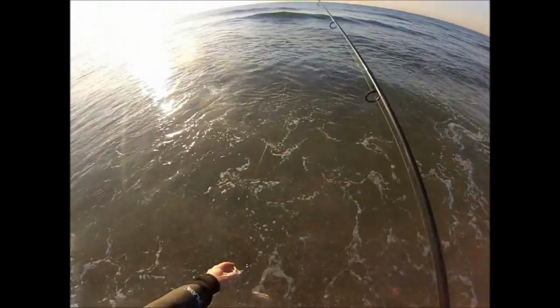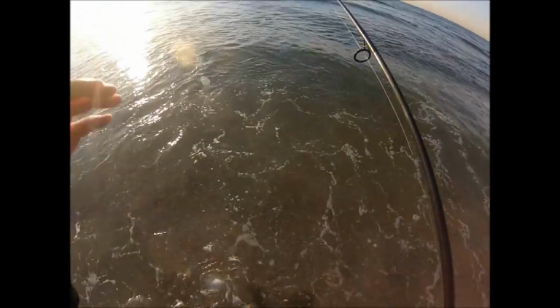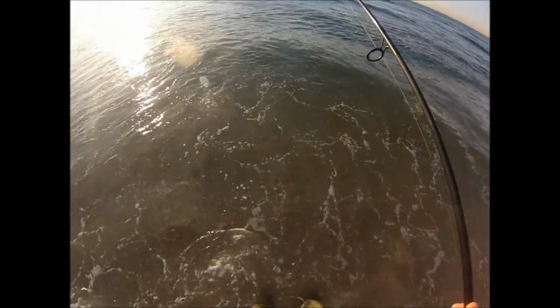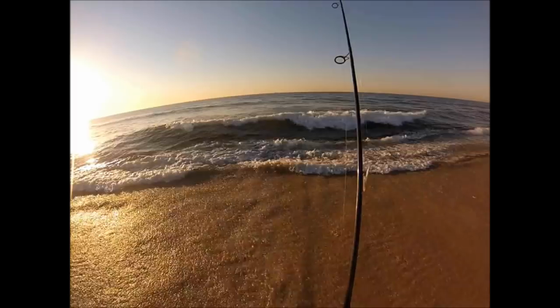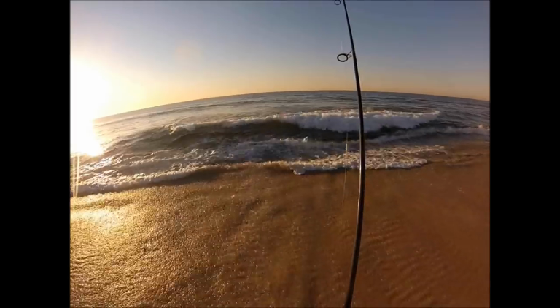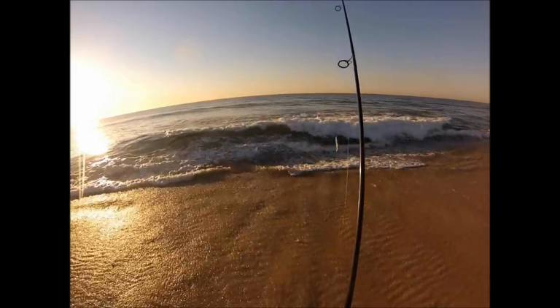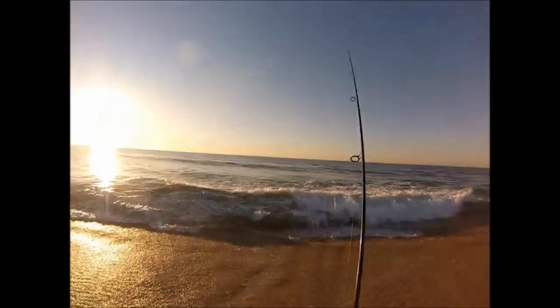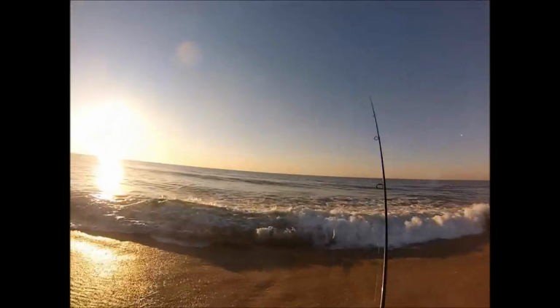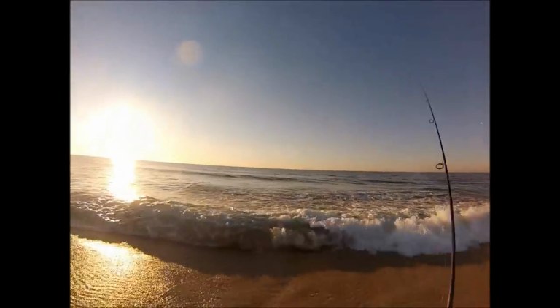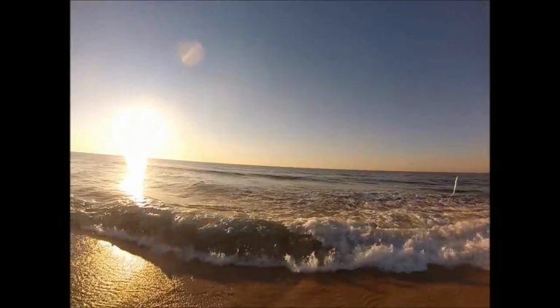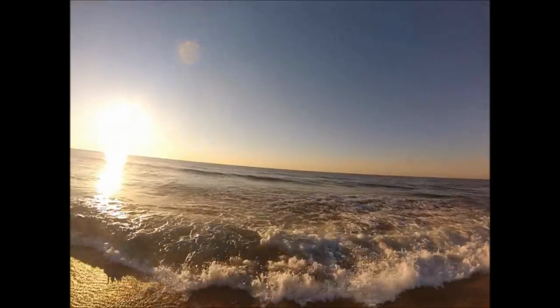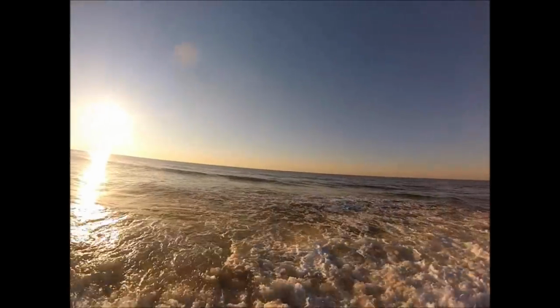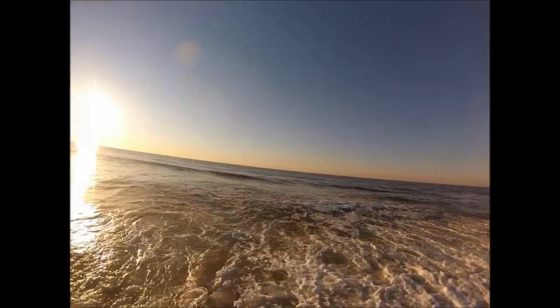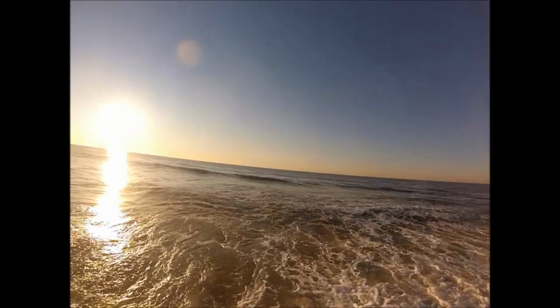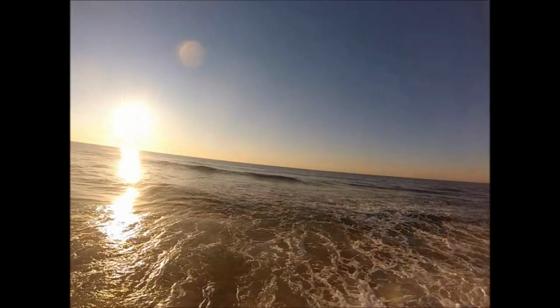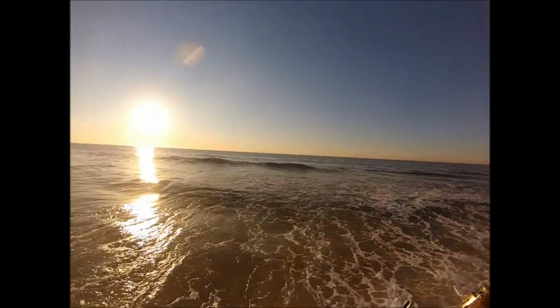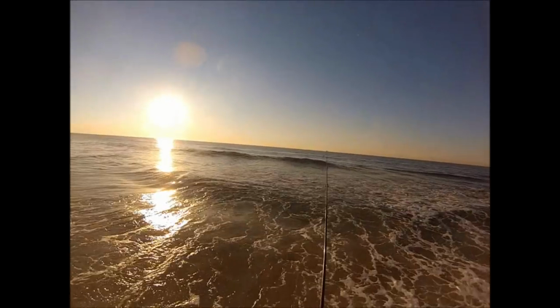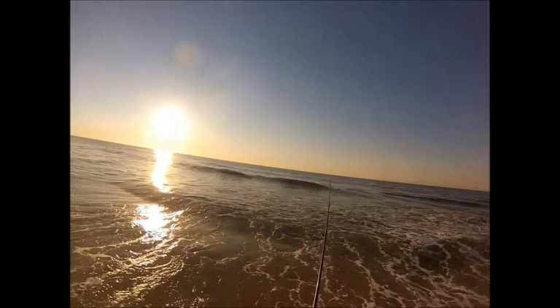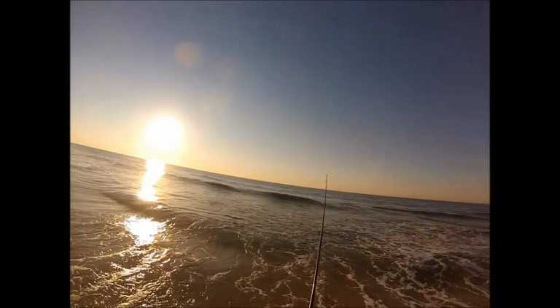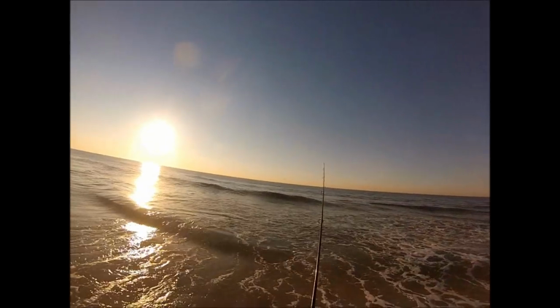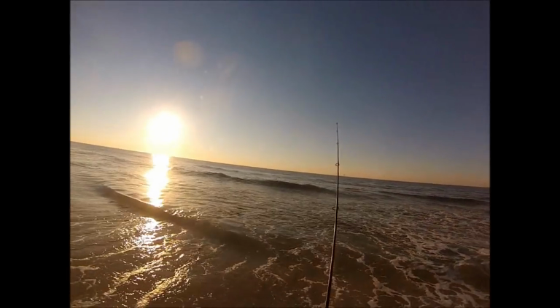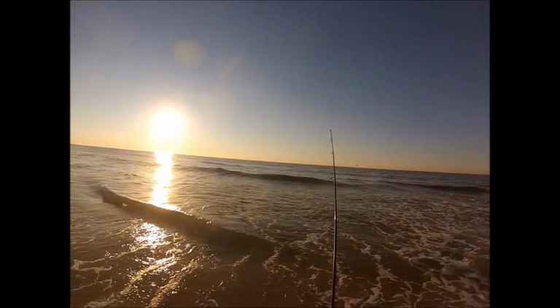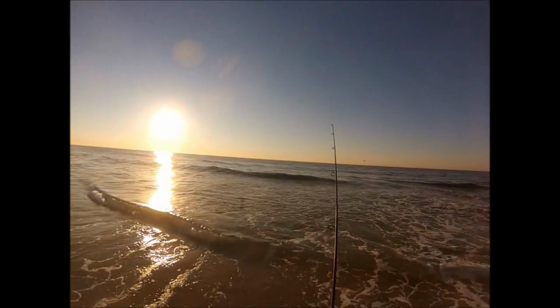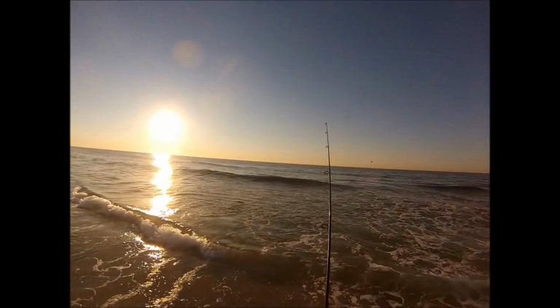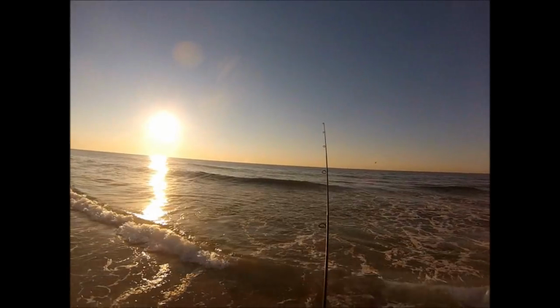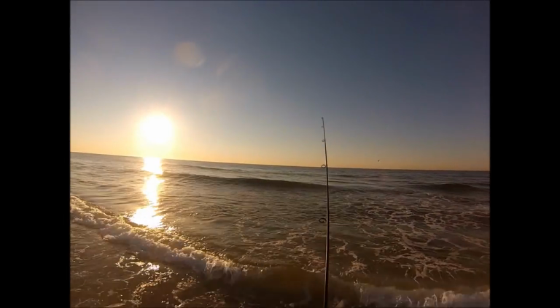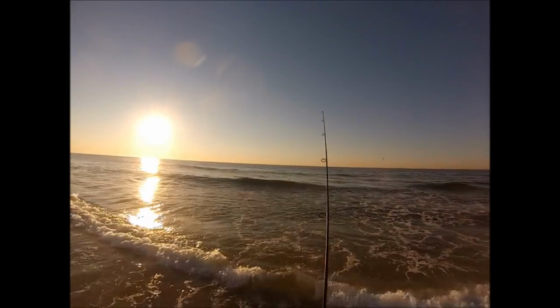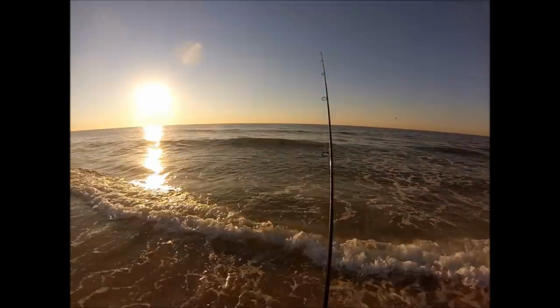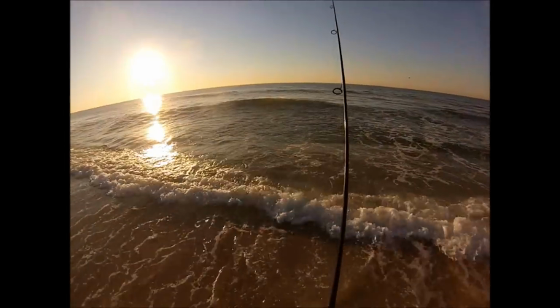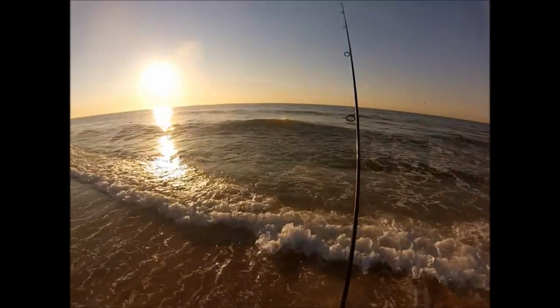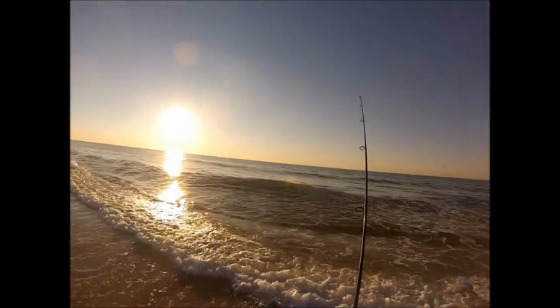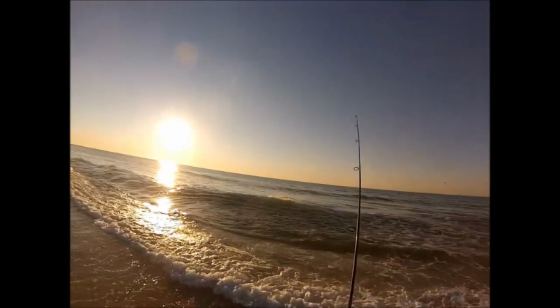You can see I'm kind of straightening that jig out after that fish. The pork rind gets tangled in there a little bit — I just want to get everything back in order before I make another cast.